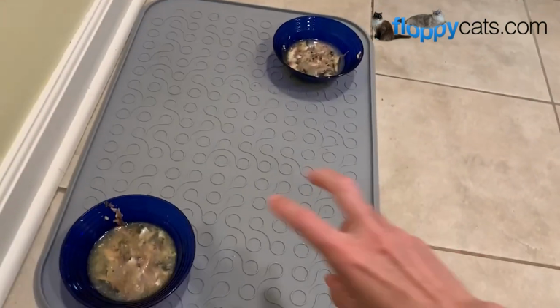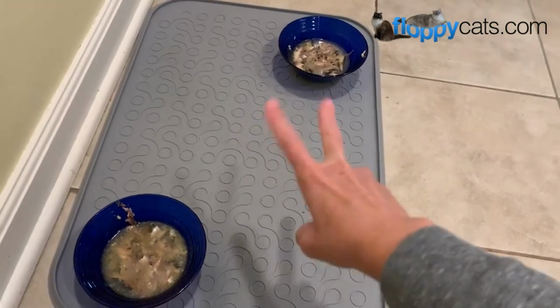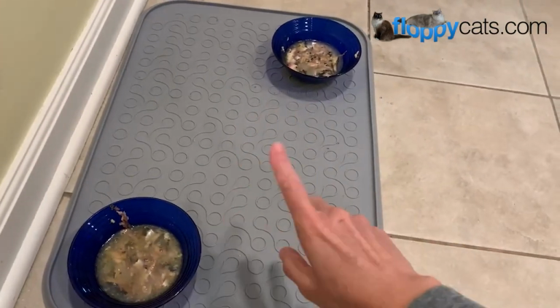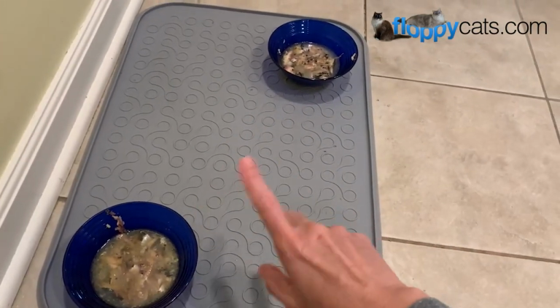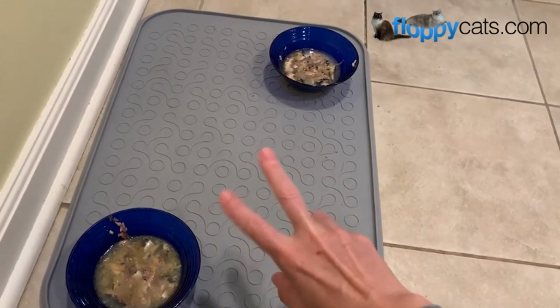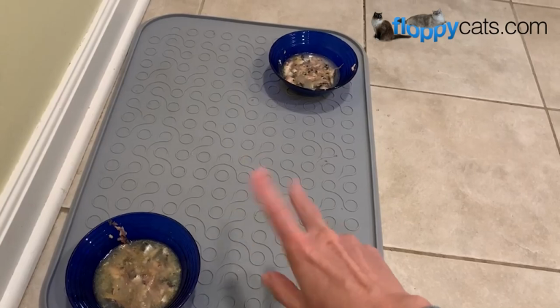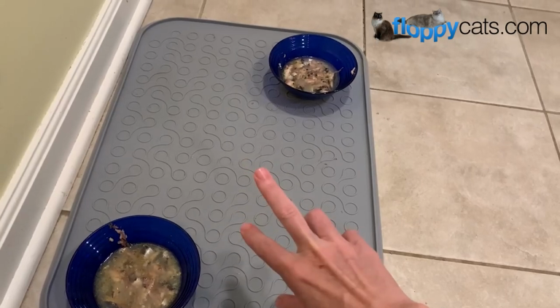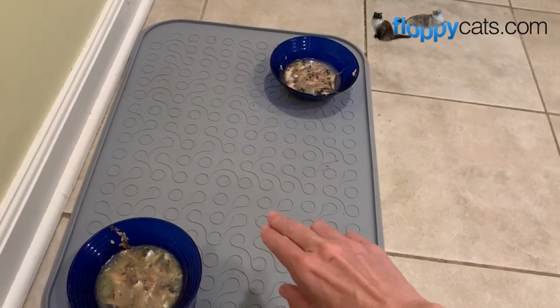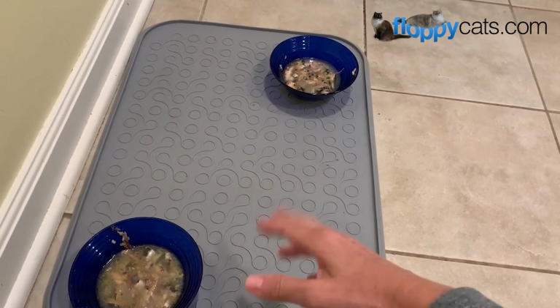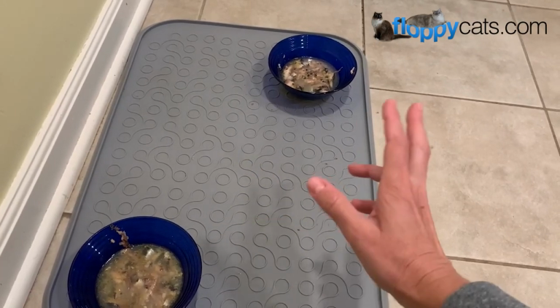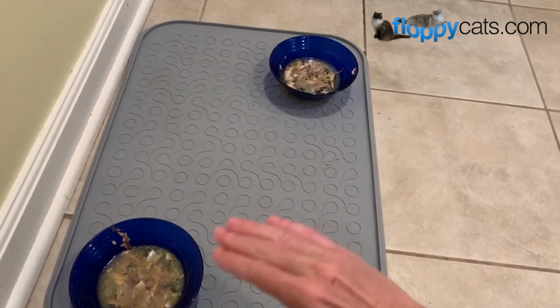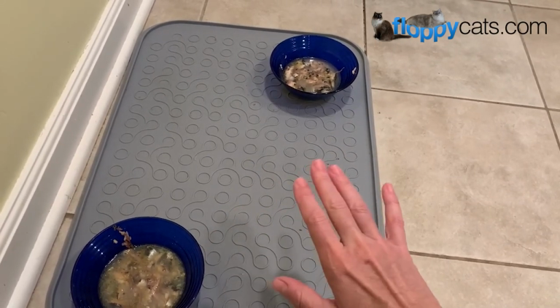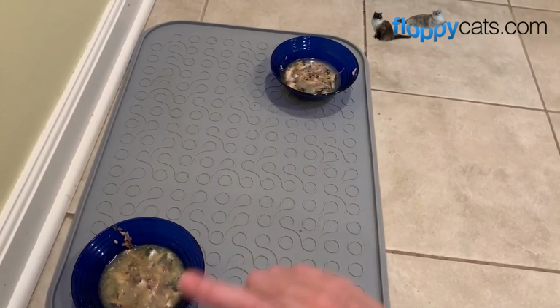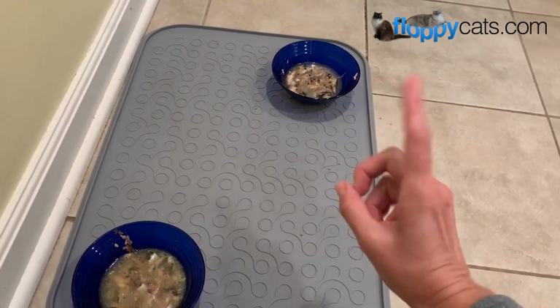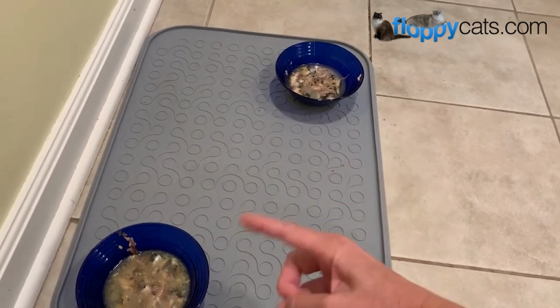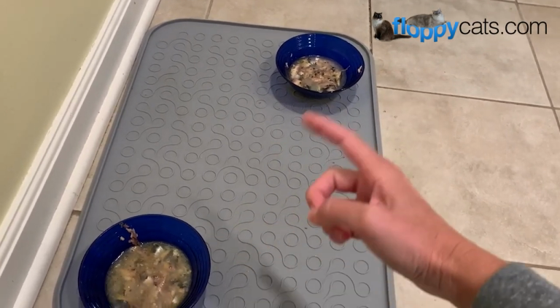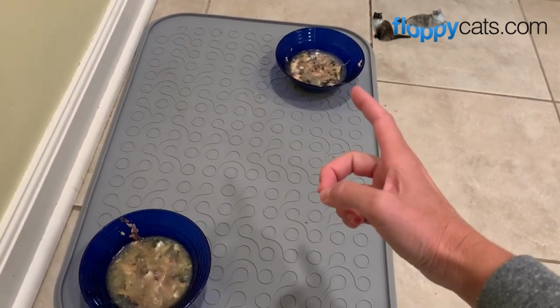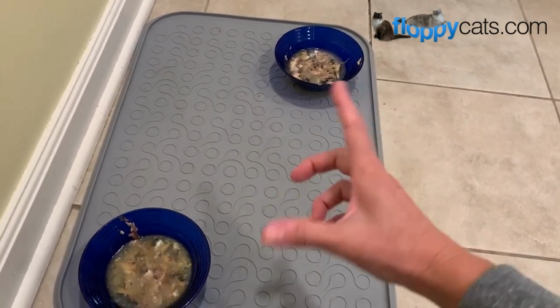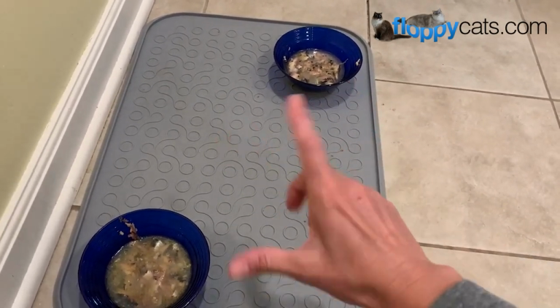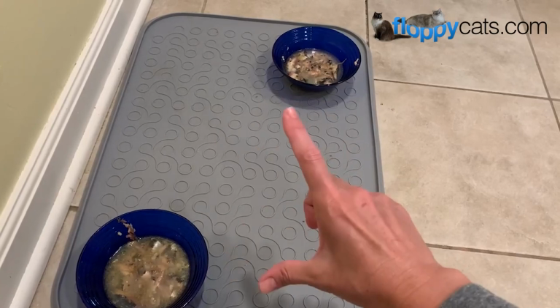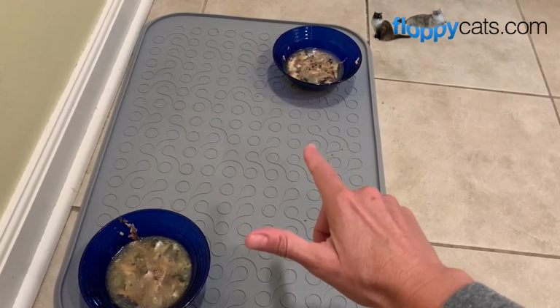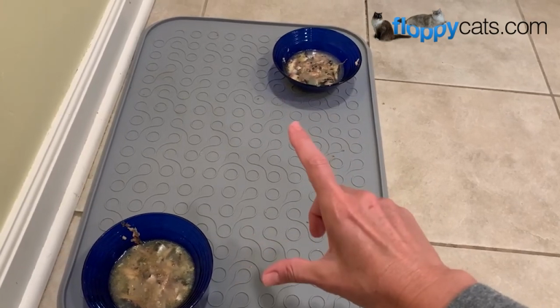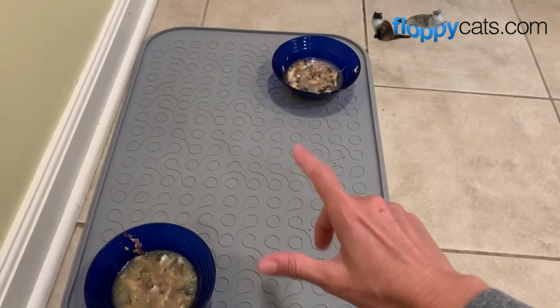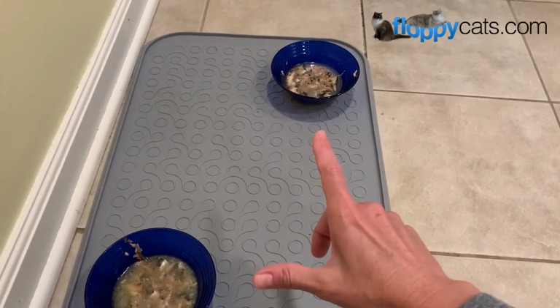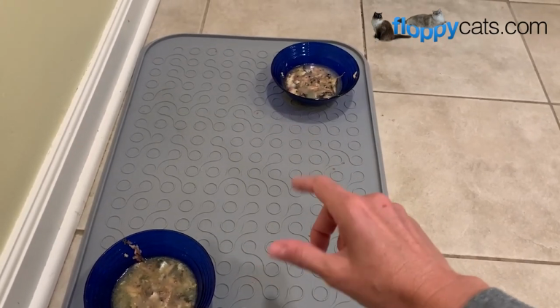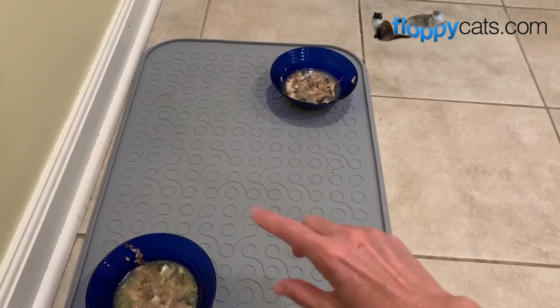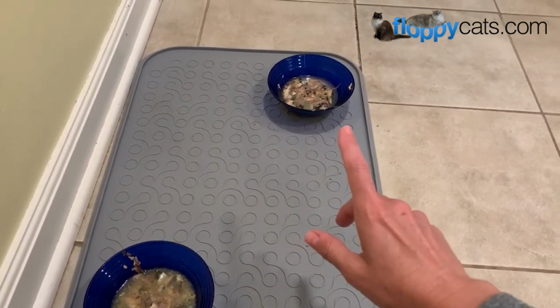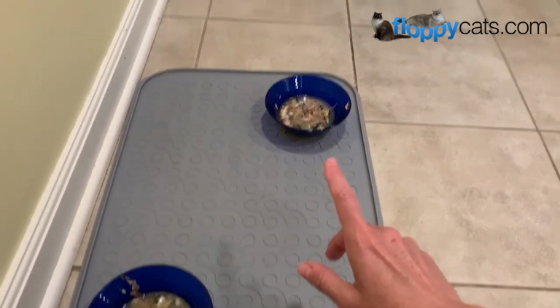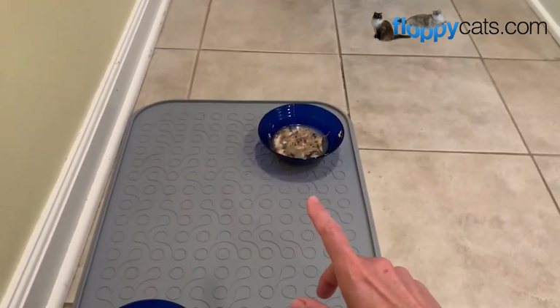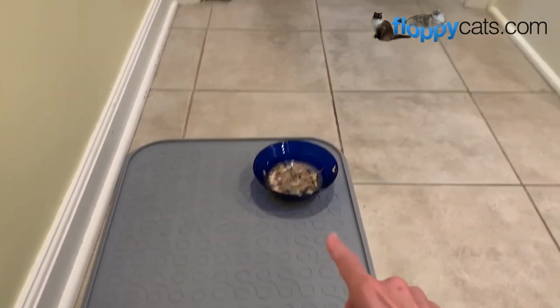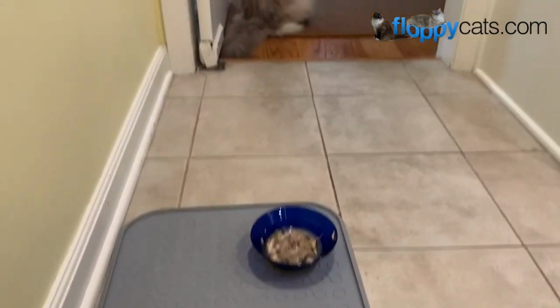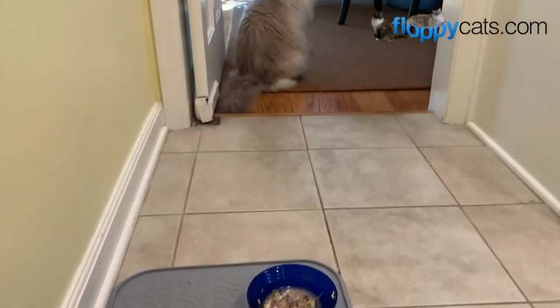These will sit out for the remainder of the afternoon and by this evening they'll be gone. They kind of make their rounds — I leave the sardines out, but I don't leave our raw food out for very long.